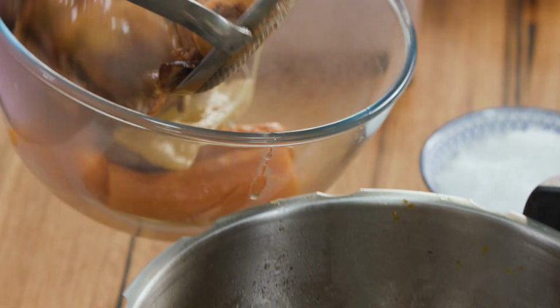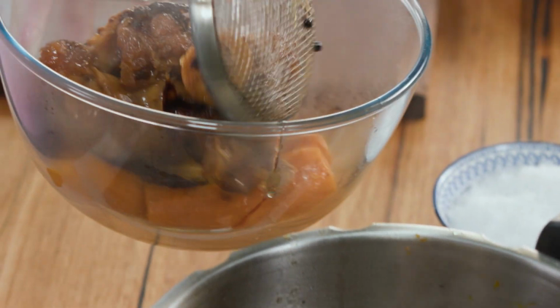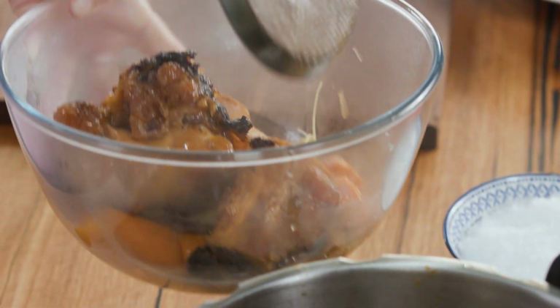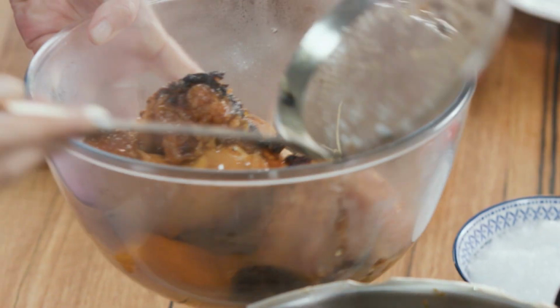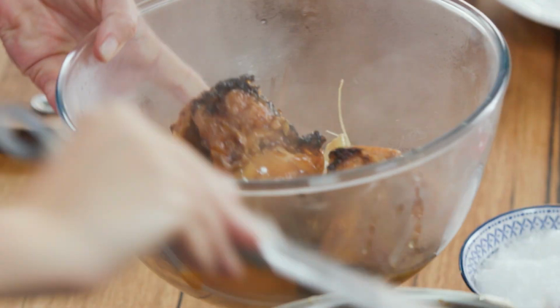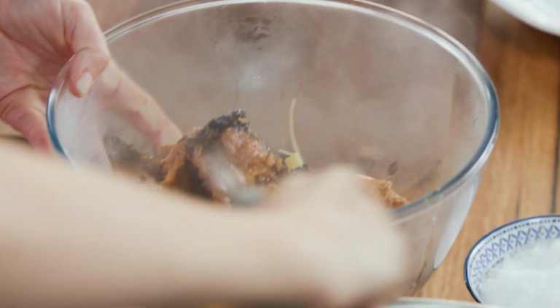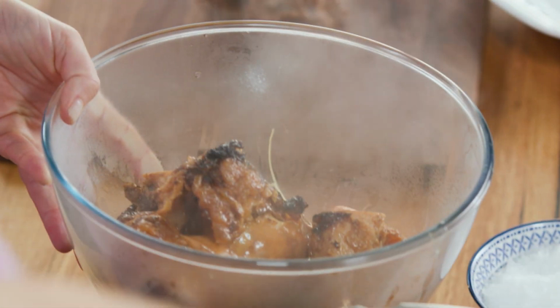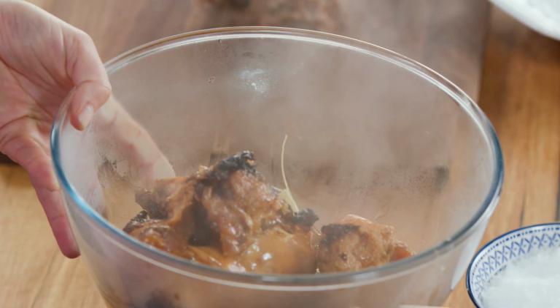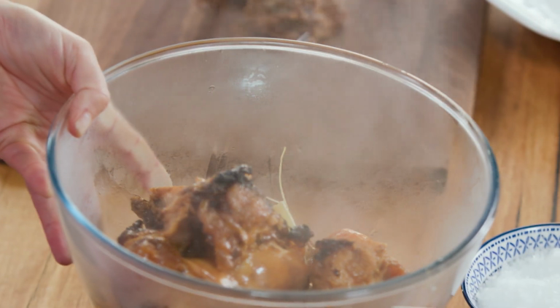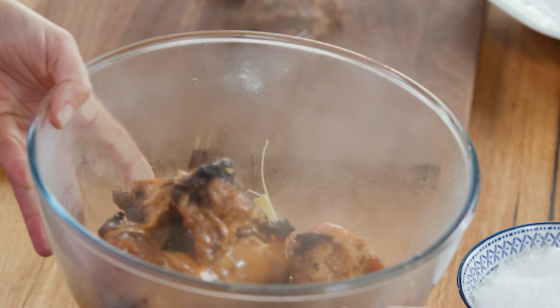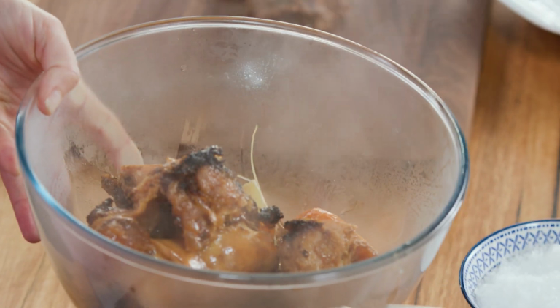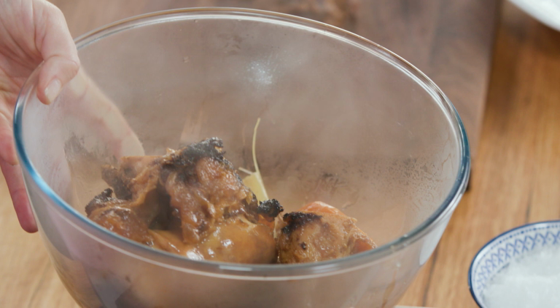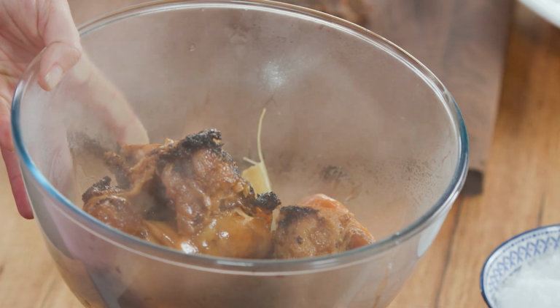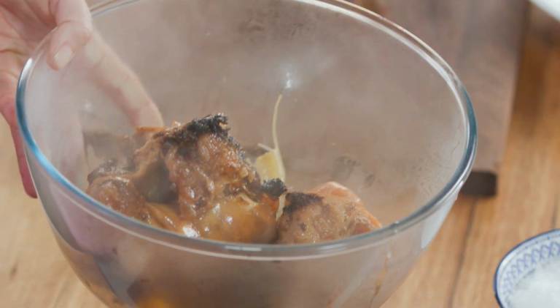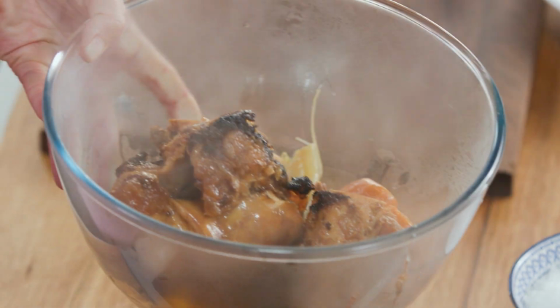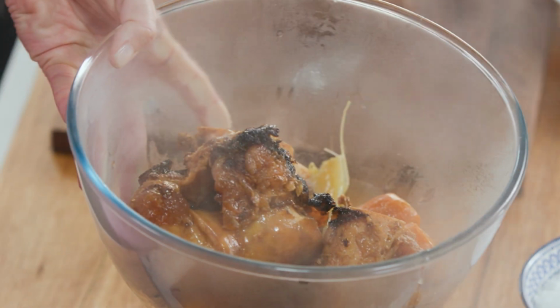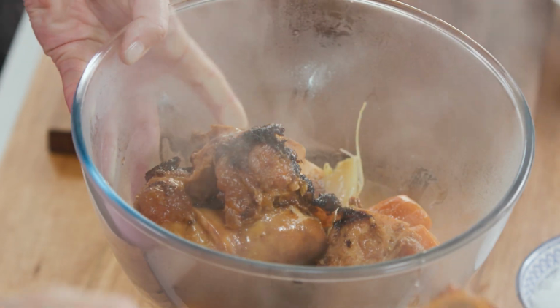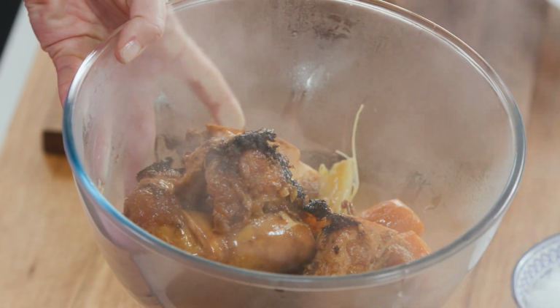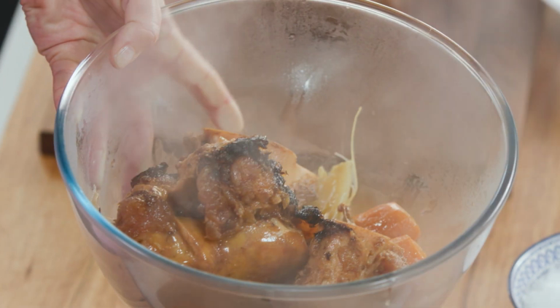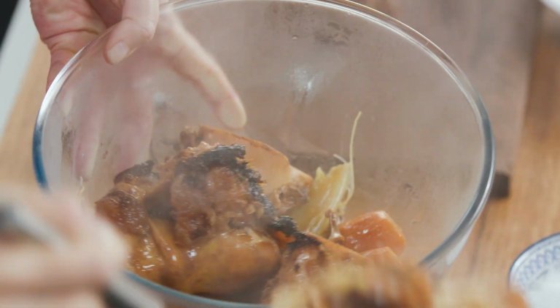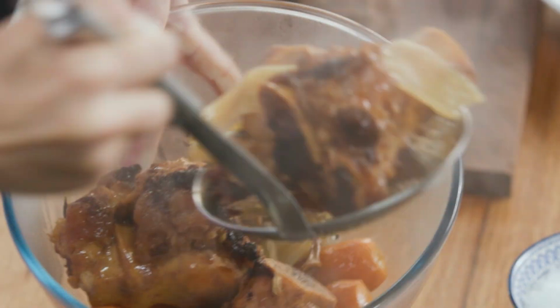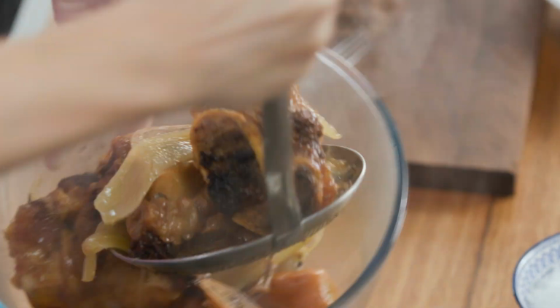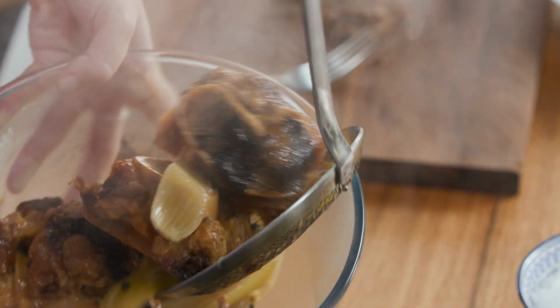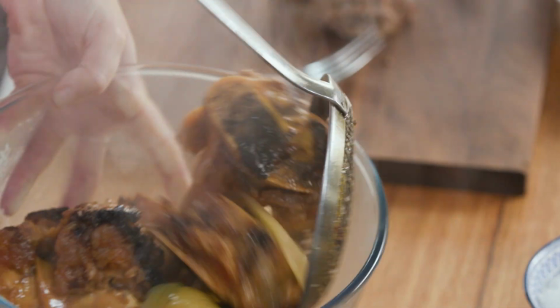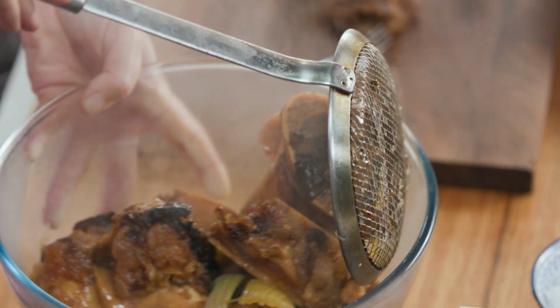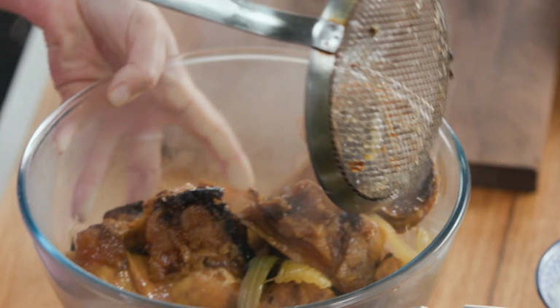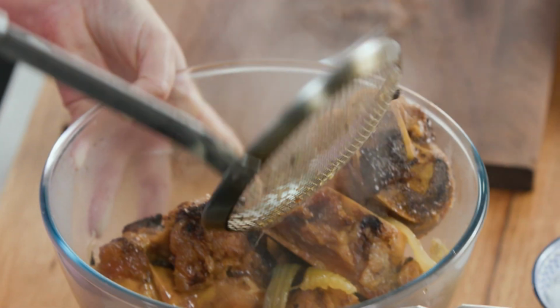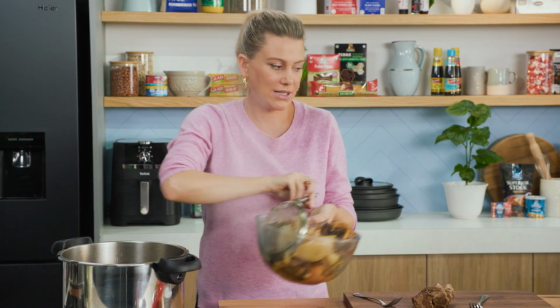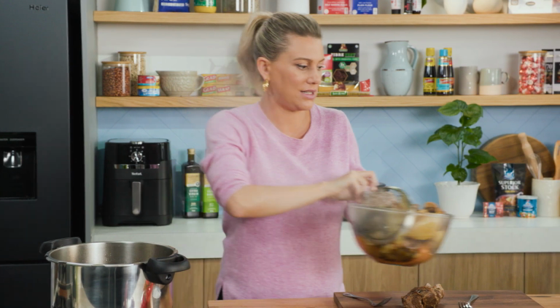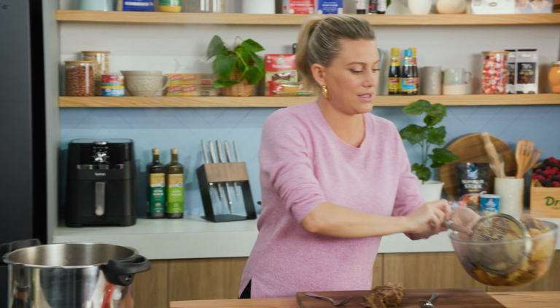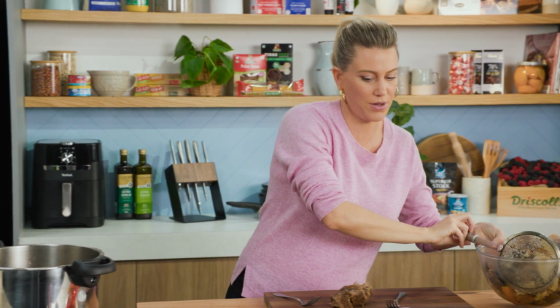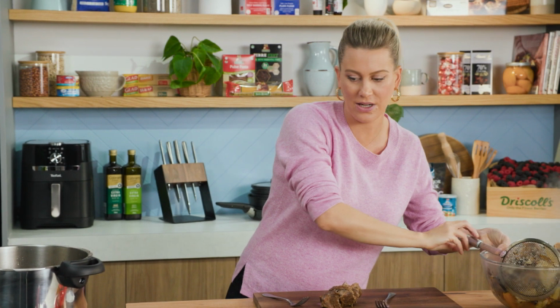Oxtail is fantastic if you can get your hands on it because the meat will also fall off the bone. Okay, that is perfect.